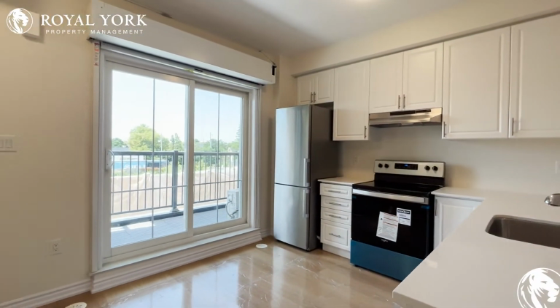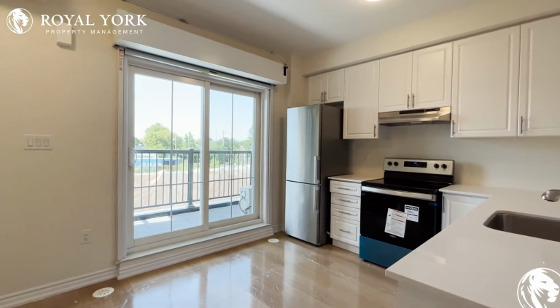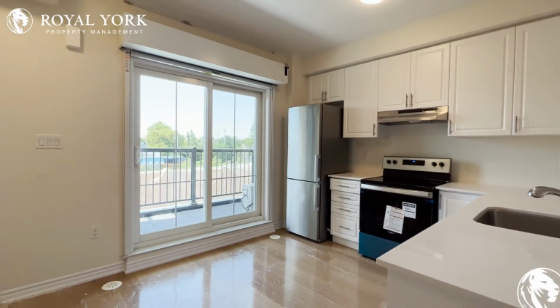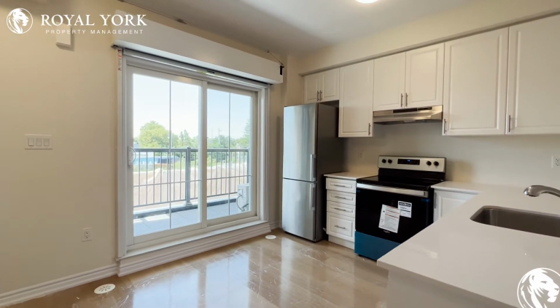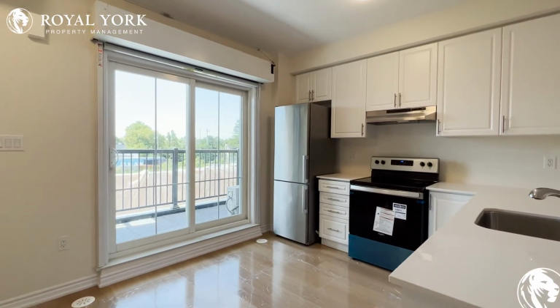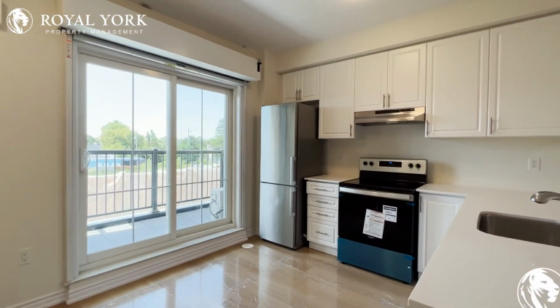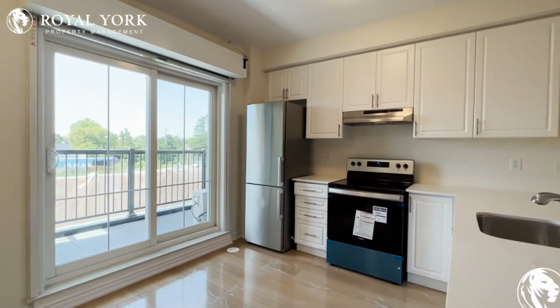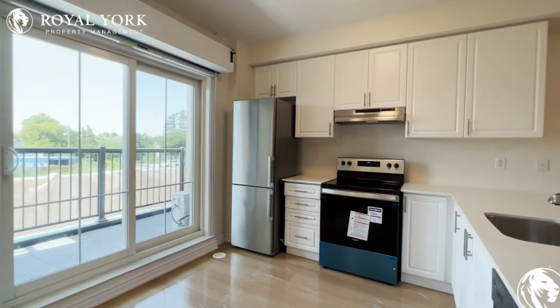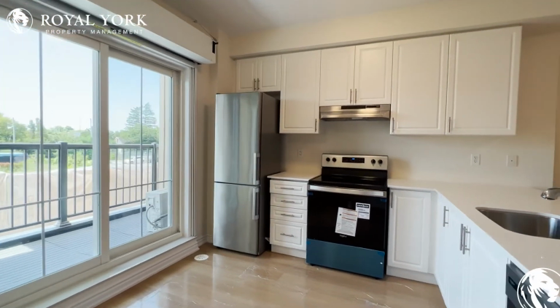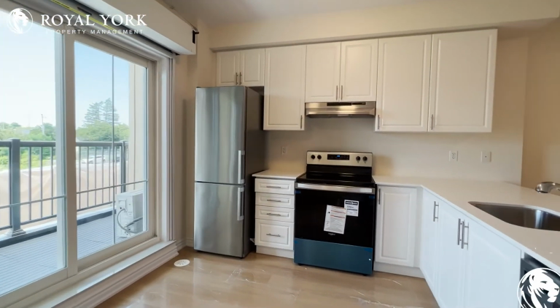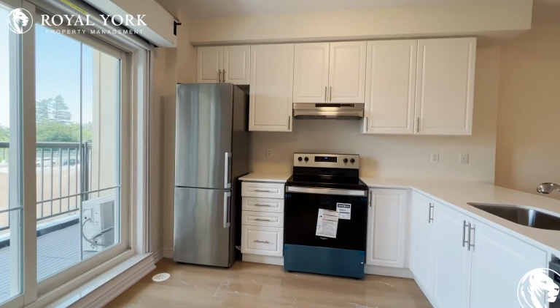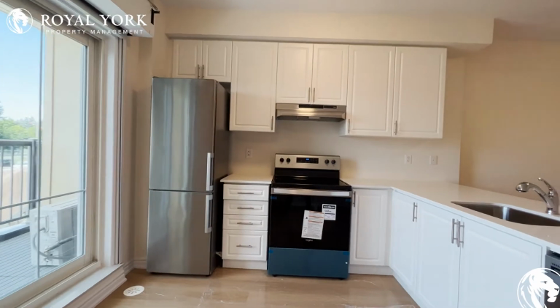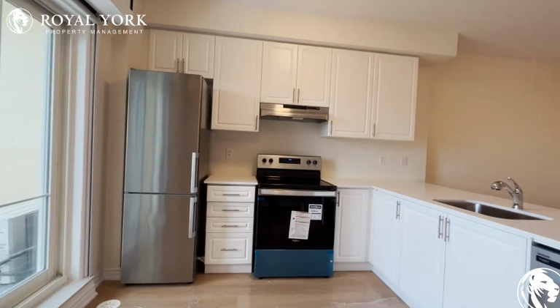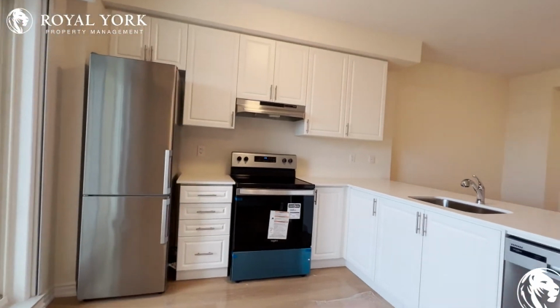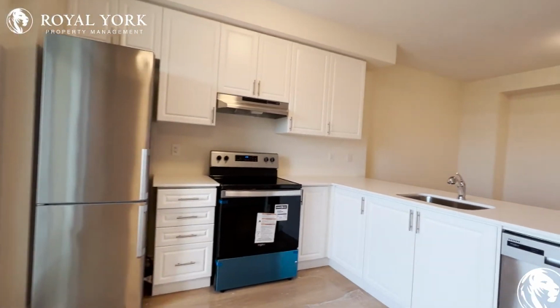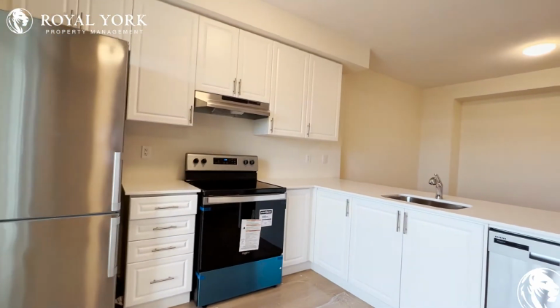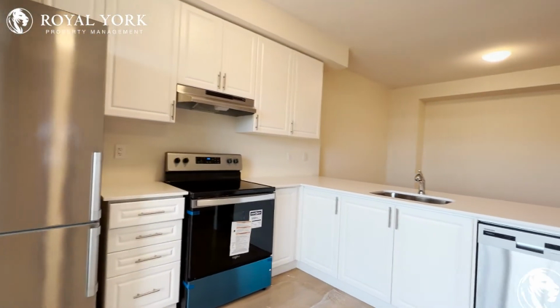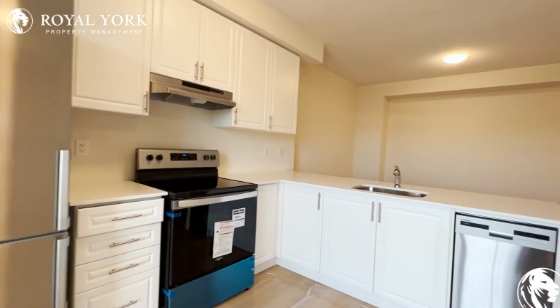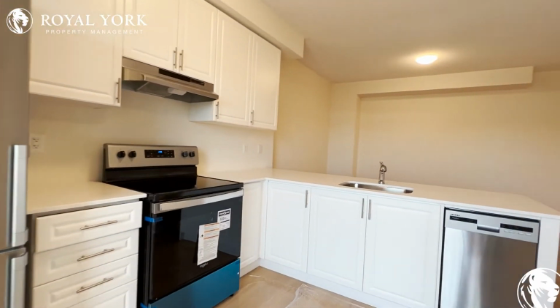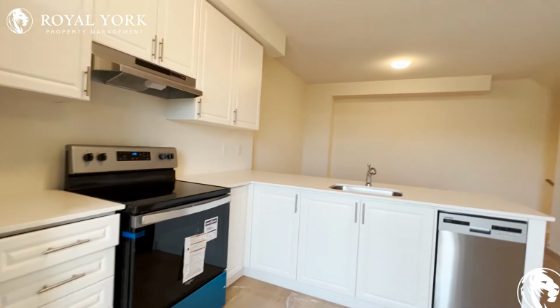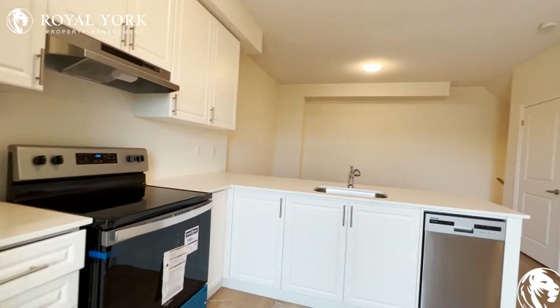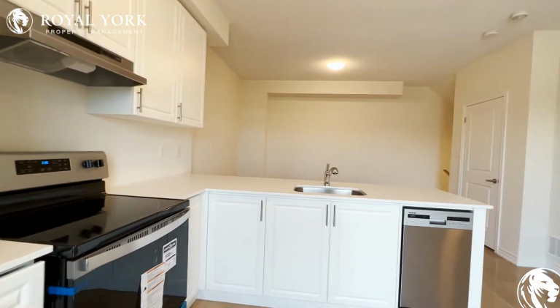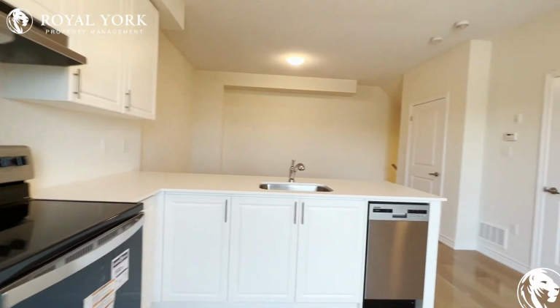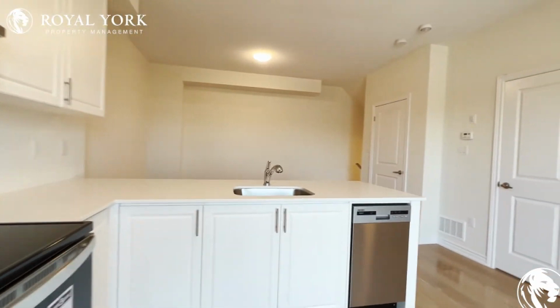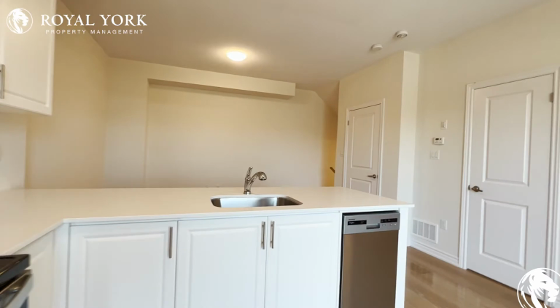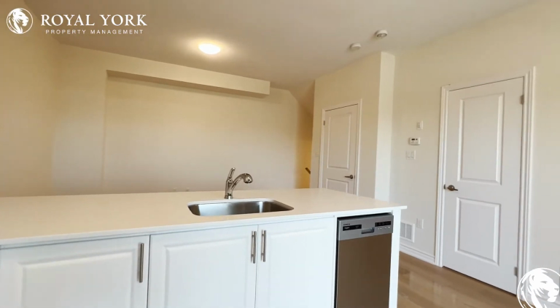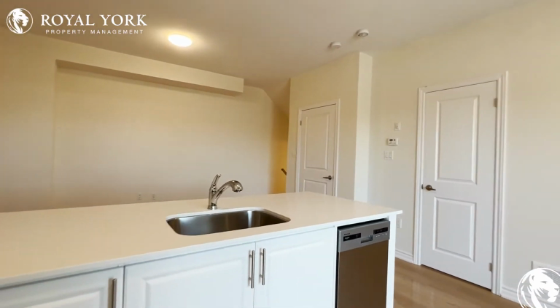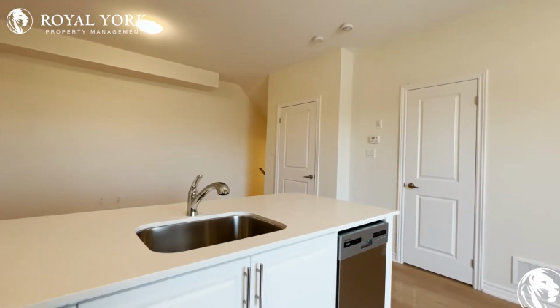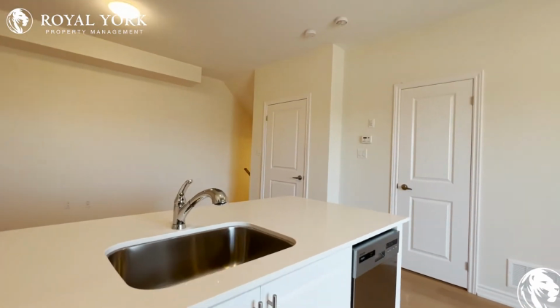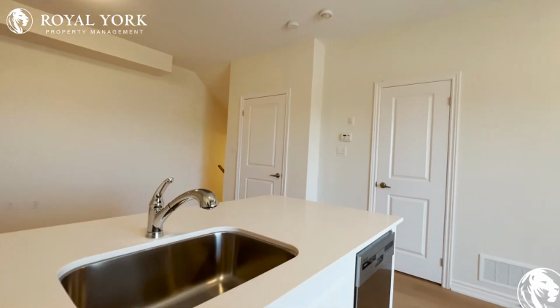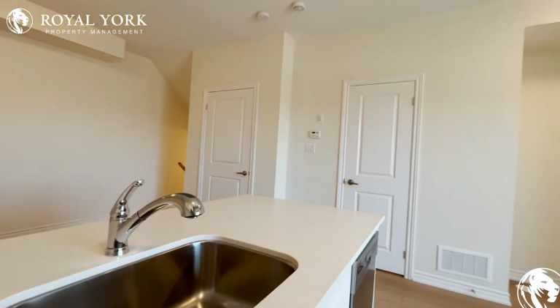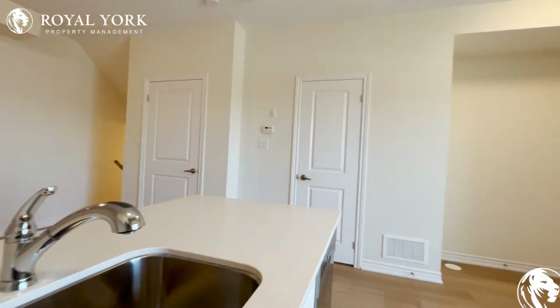You have your kitchen, which is very large. You have tons and tons of cabinet space. You have your beautiful stainless steel appliances, quartz countertops, and a very large and deep industrial sink.